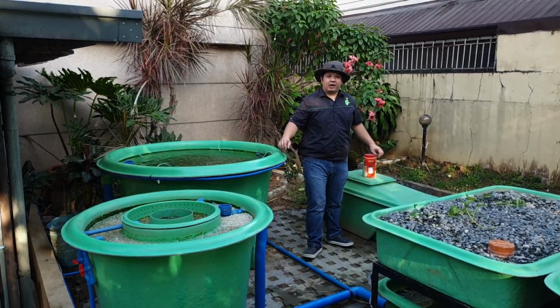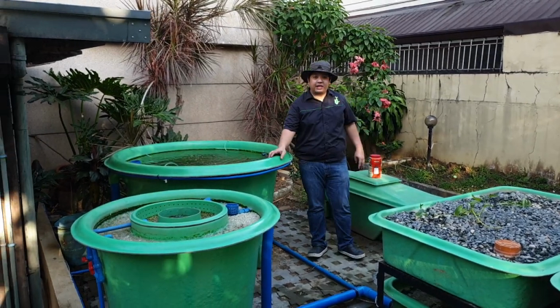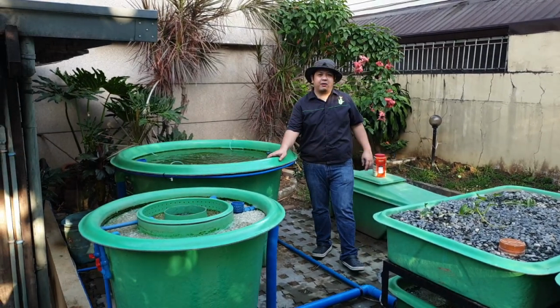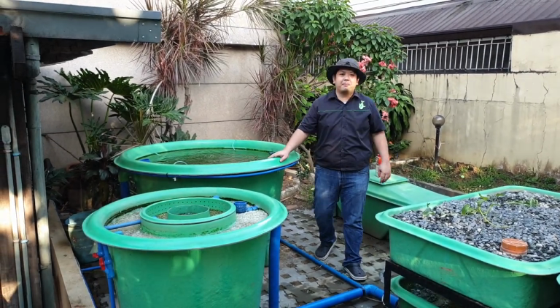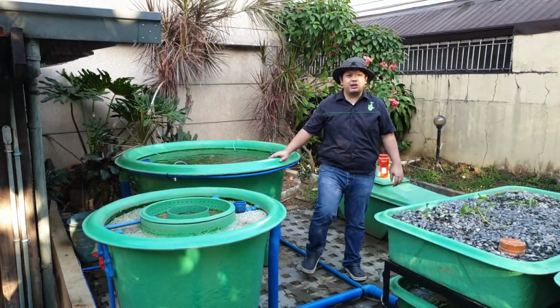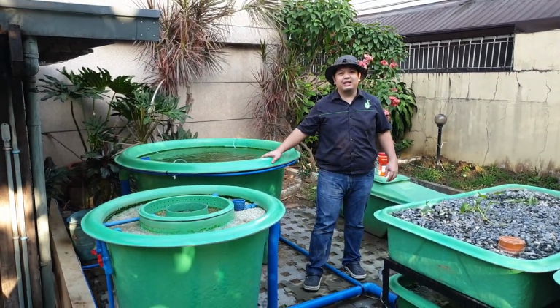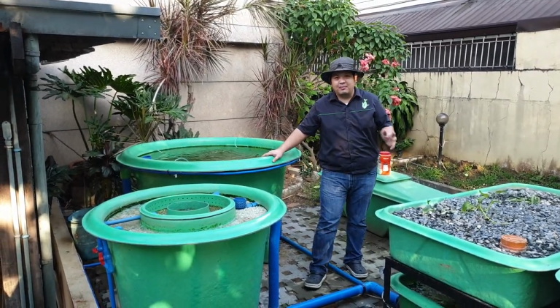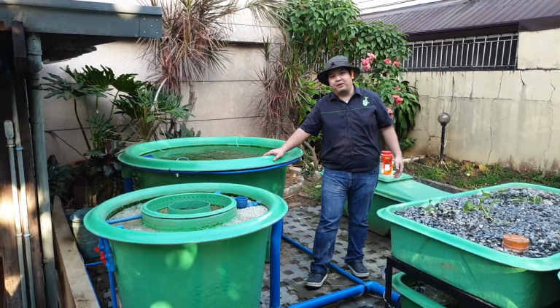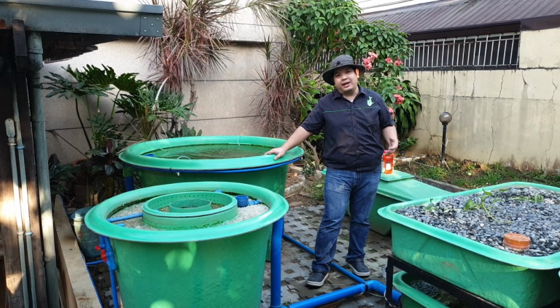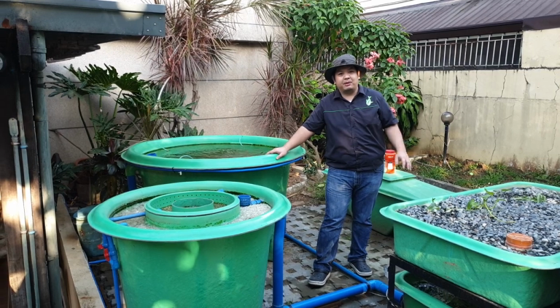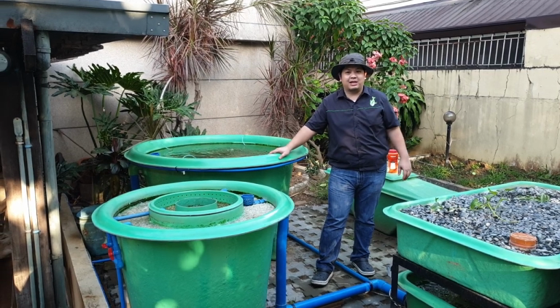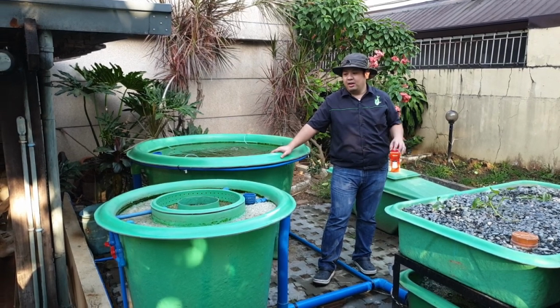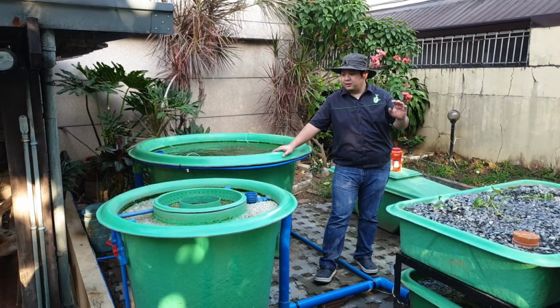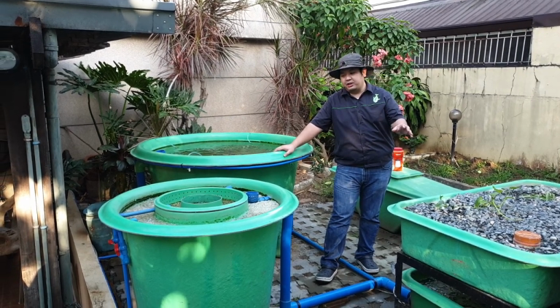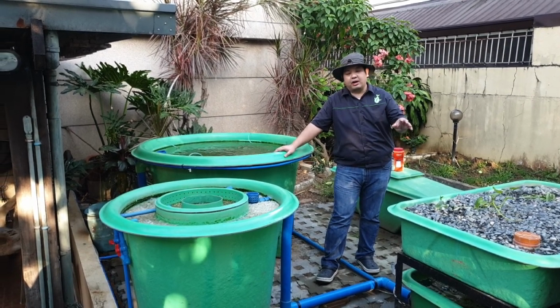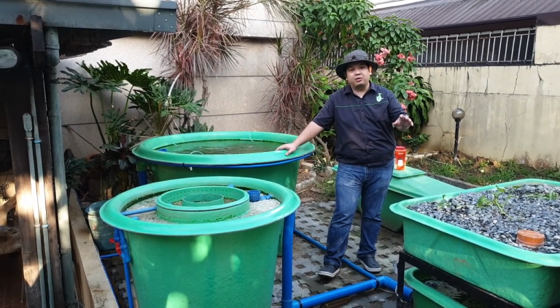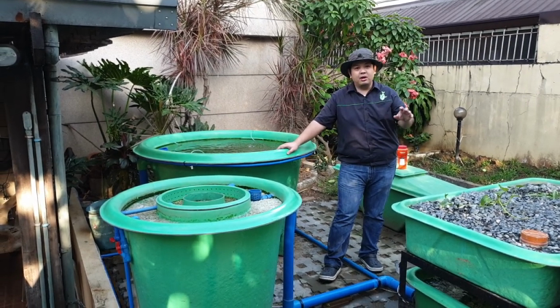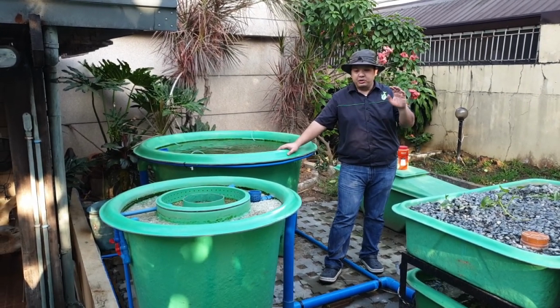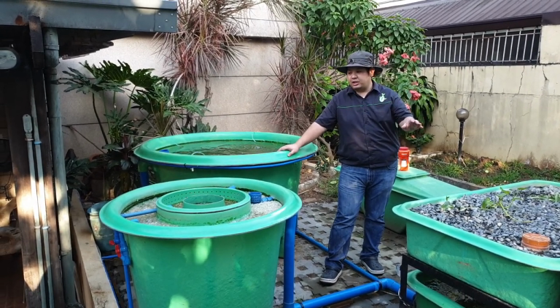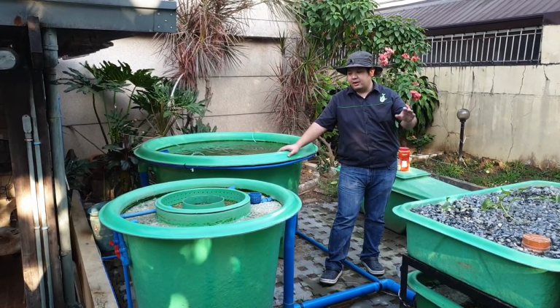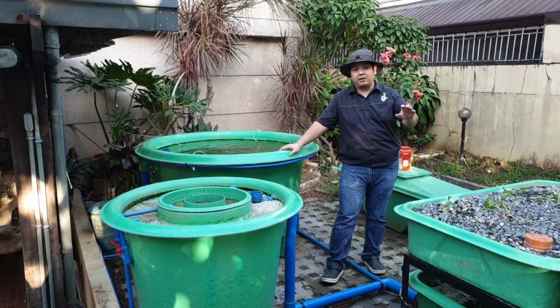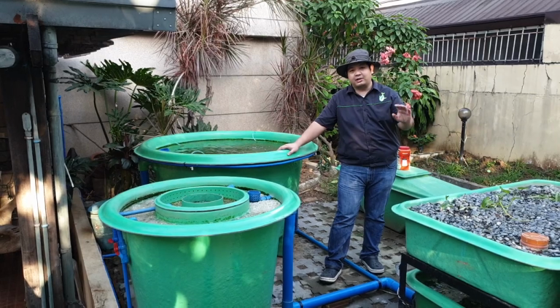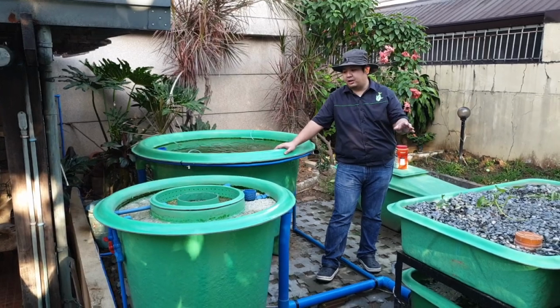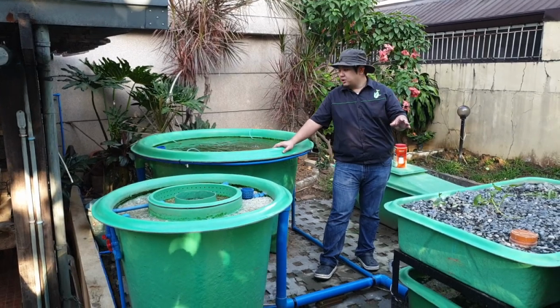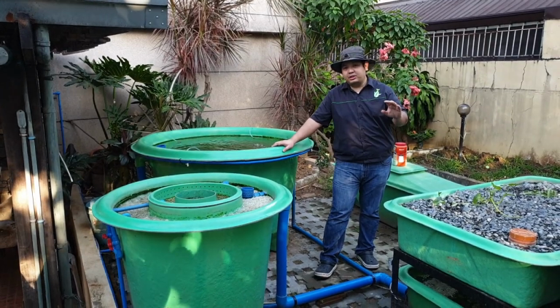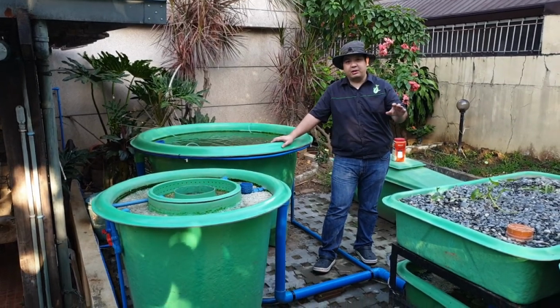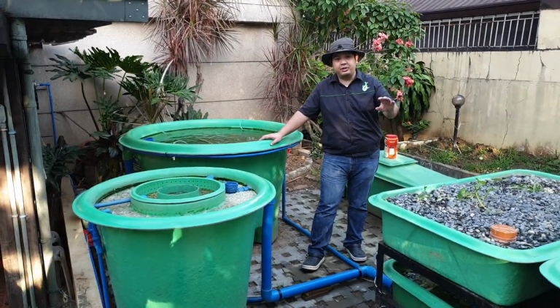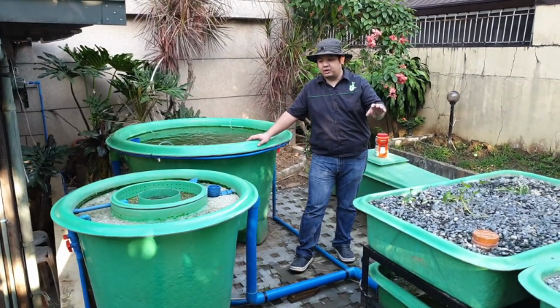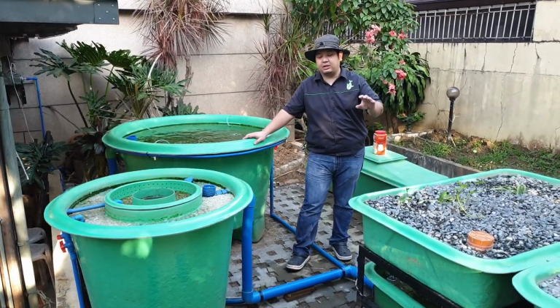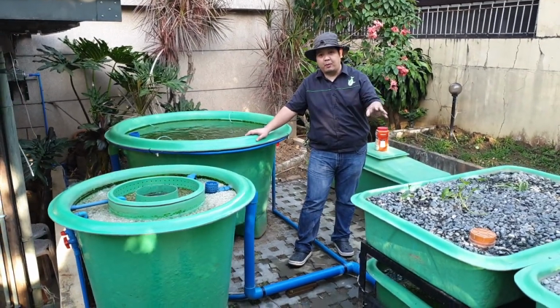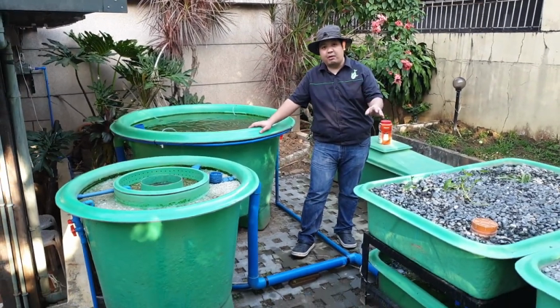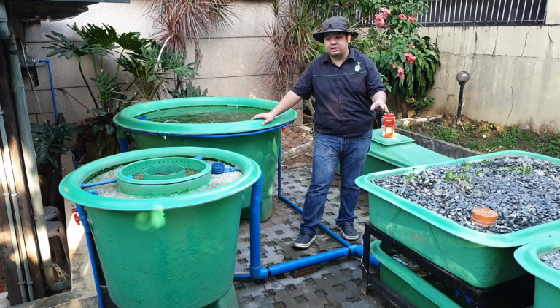Good day to everyone. I'm Mad Huantamat and welcome to another video here at Madondo's channel. For today's video, we are going to show you a new system here somewhere in Quezon City. This system is unique because this is a decoupled aquaponic system.